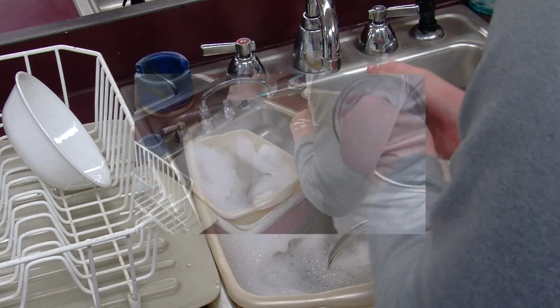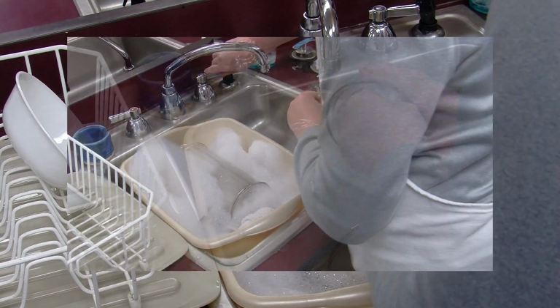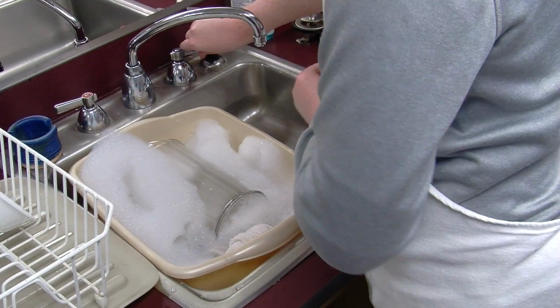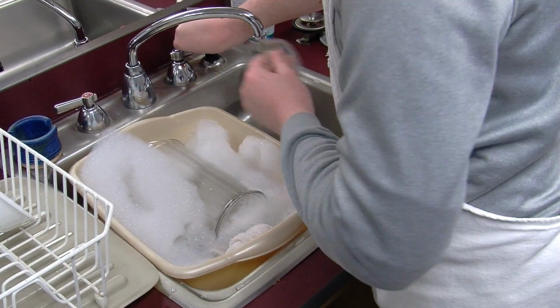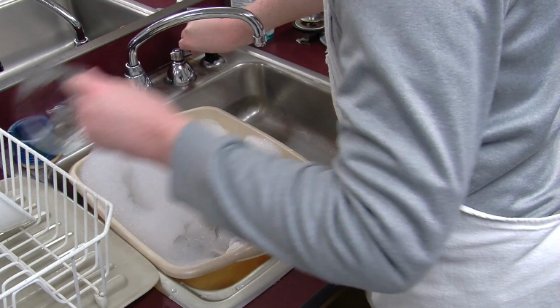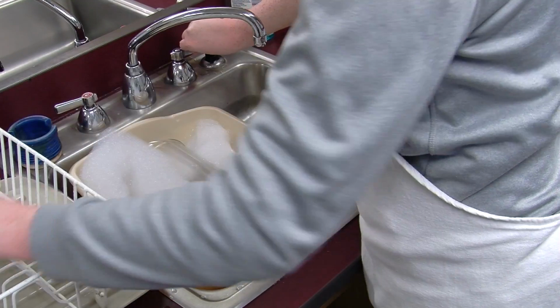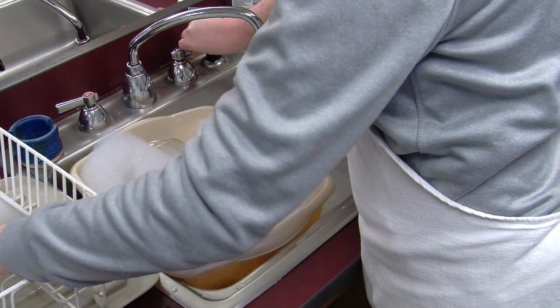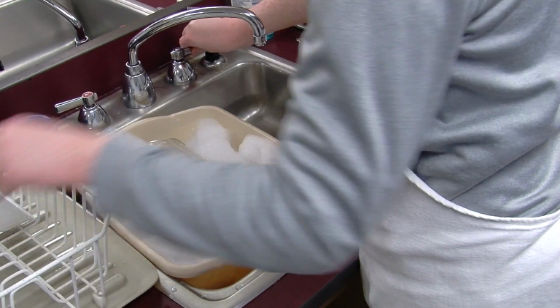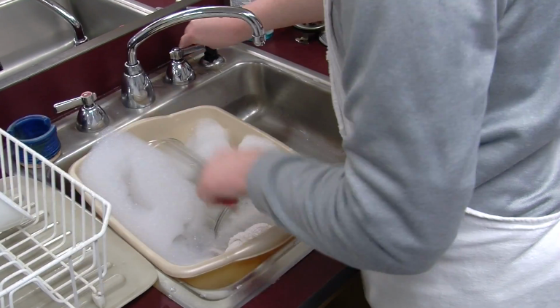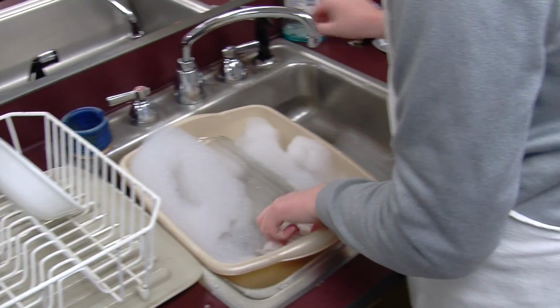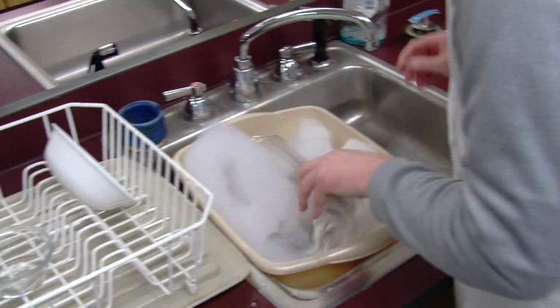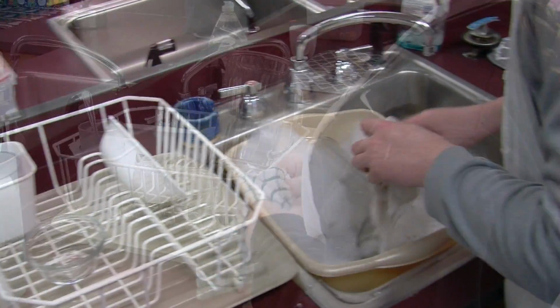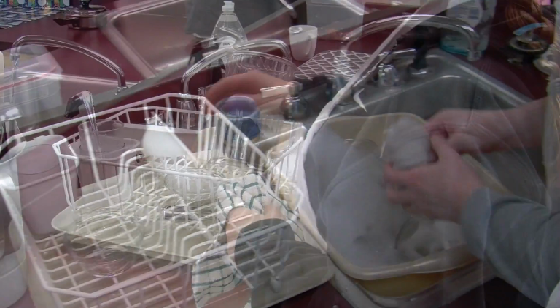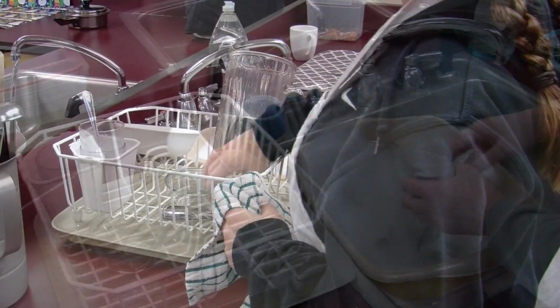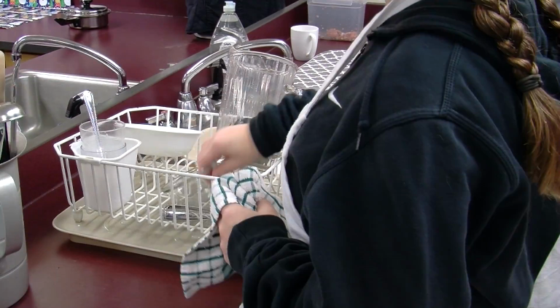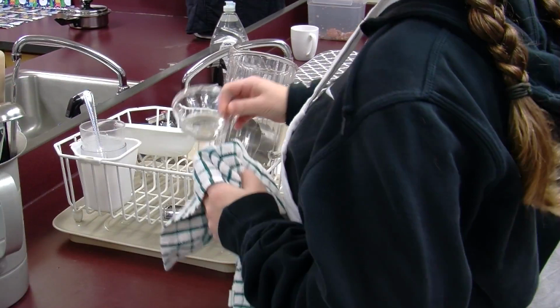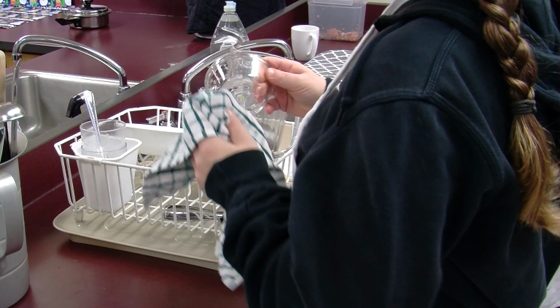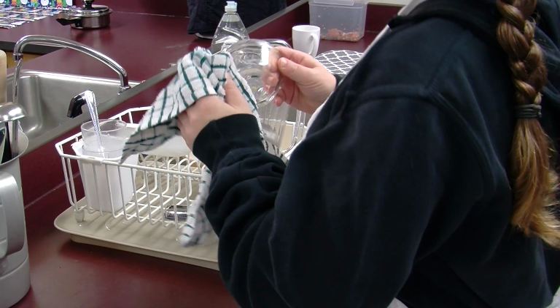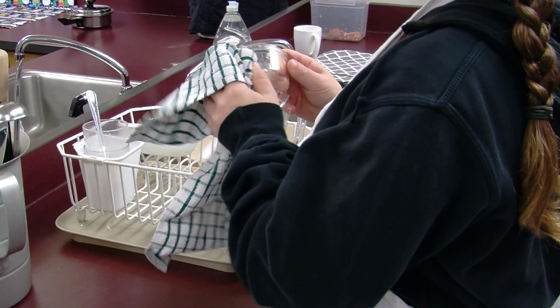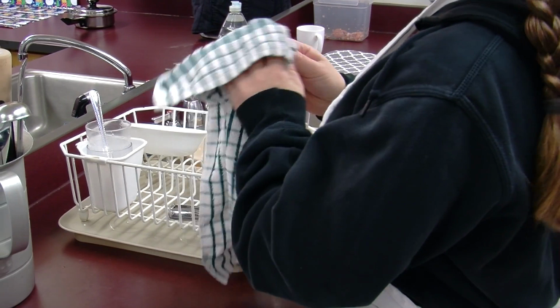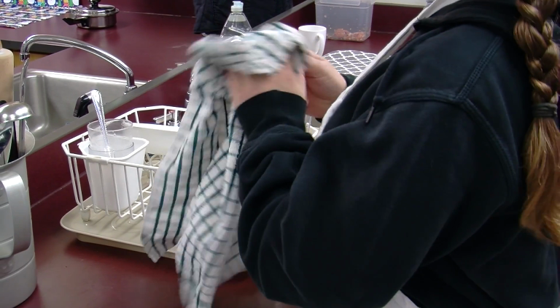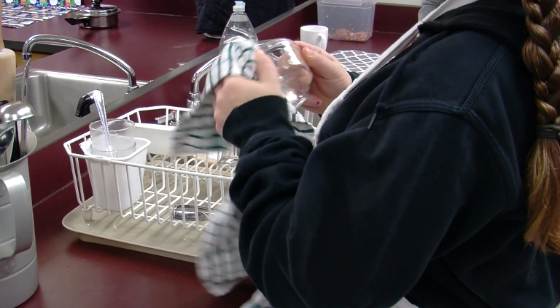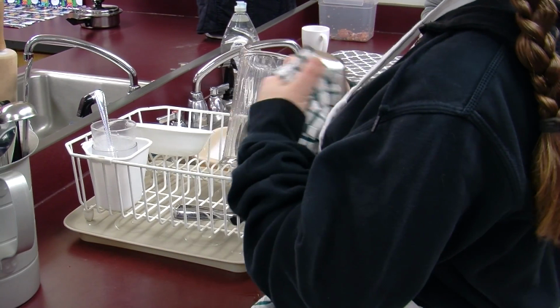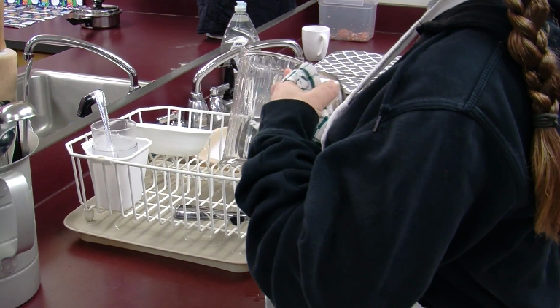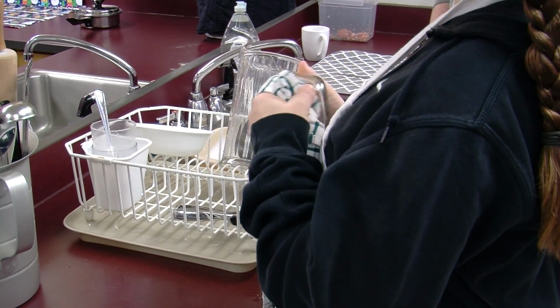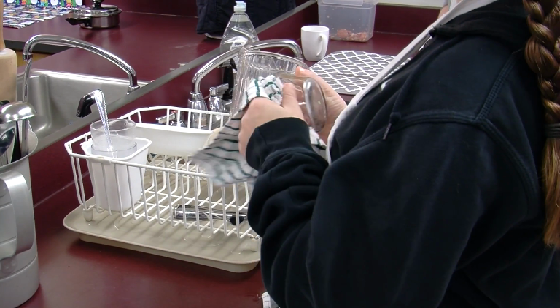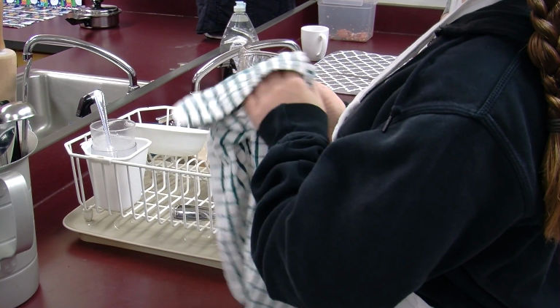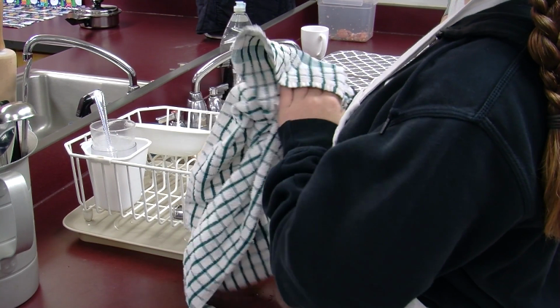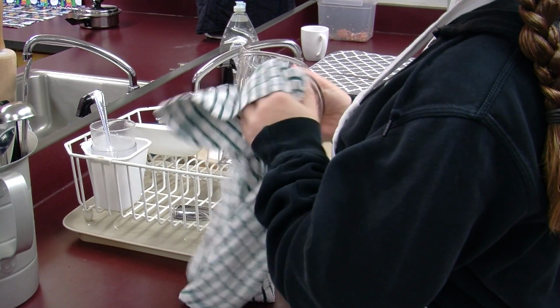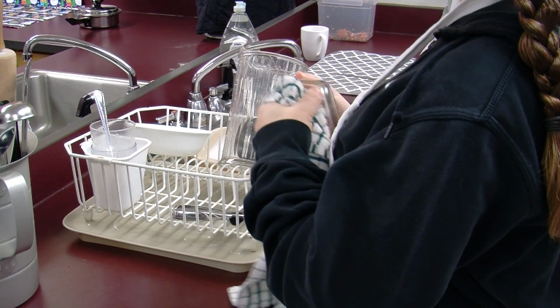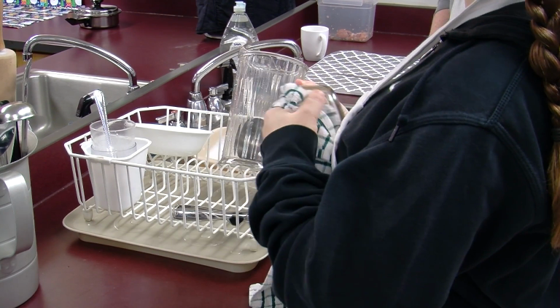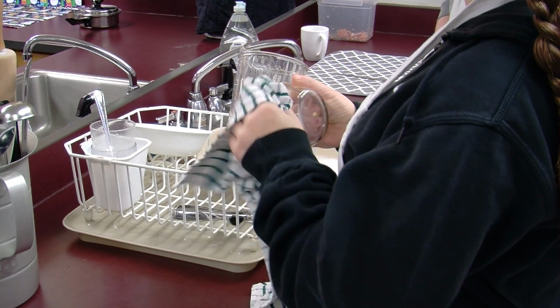When they're done, put them in a drying rack after rinsing. When all dishes are in the drying rack, take a dry towel and dry any additional water that may be left.